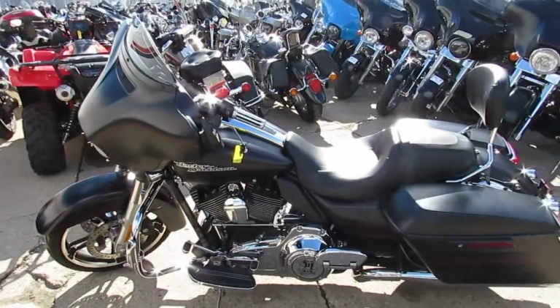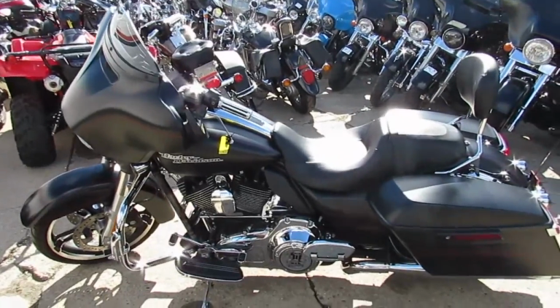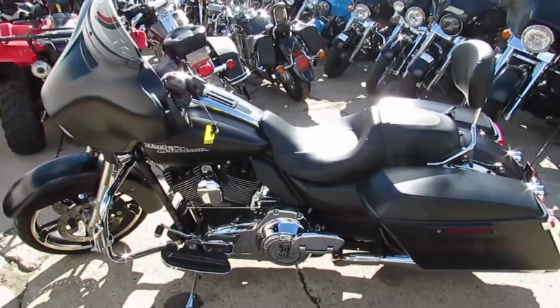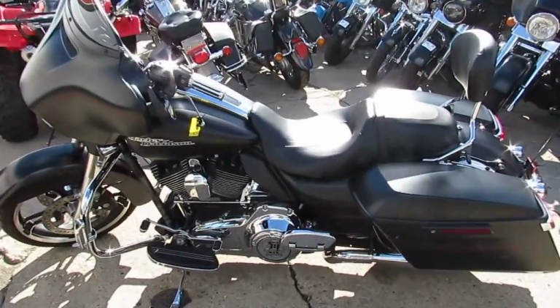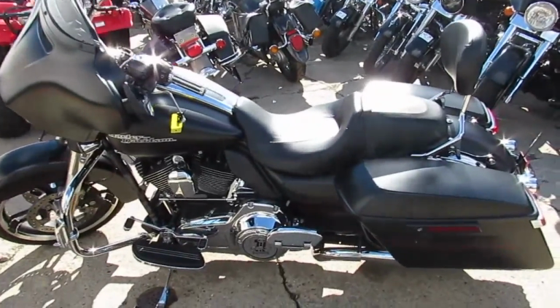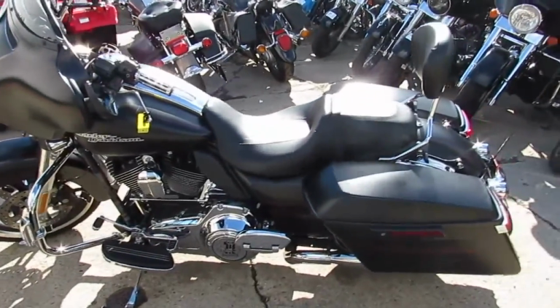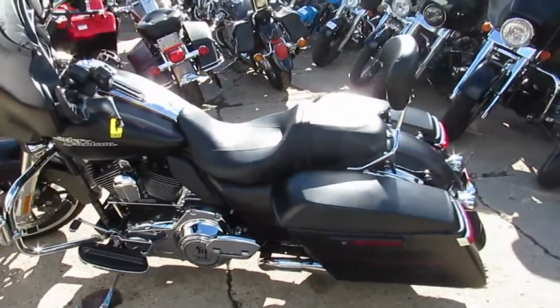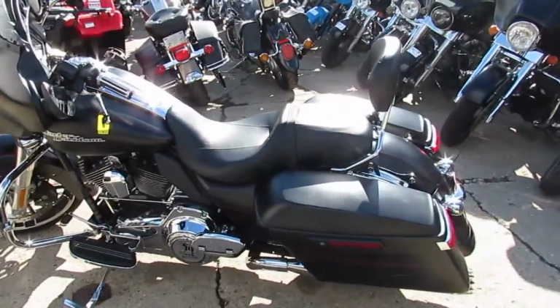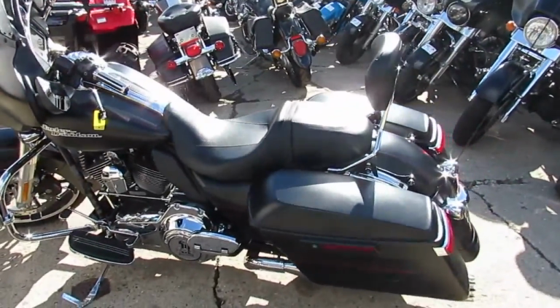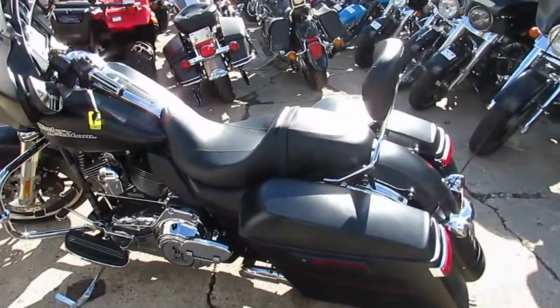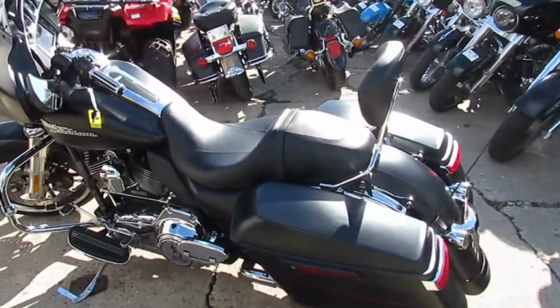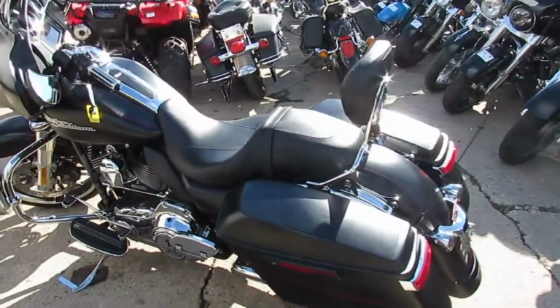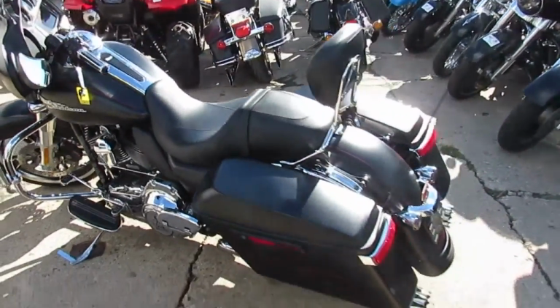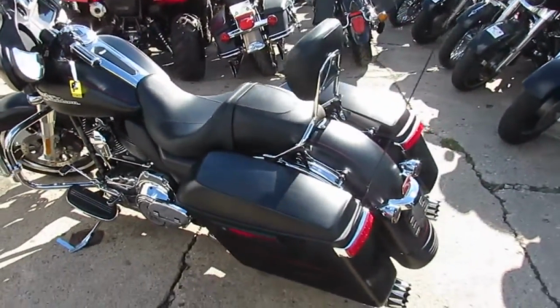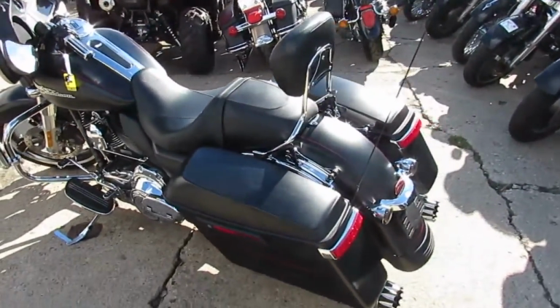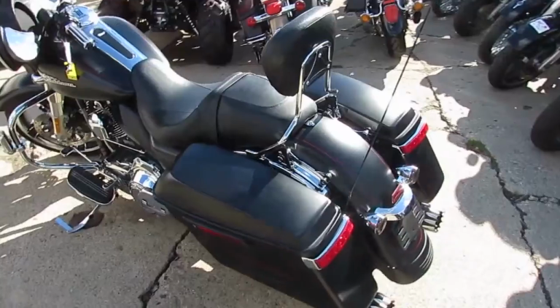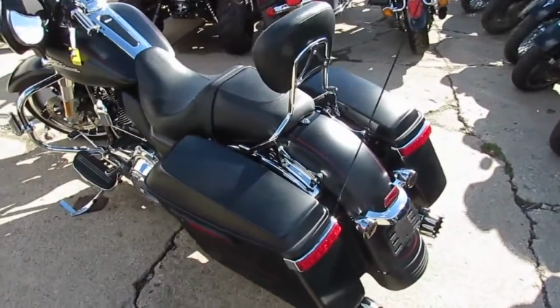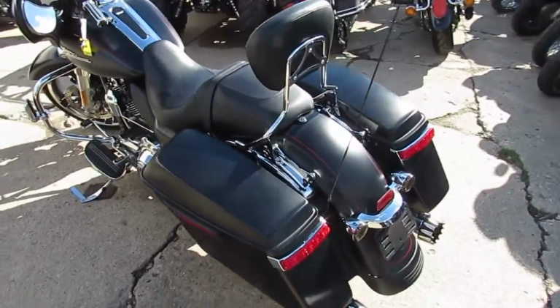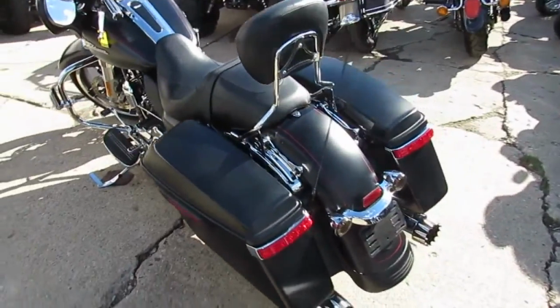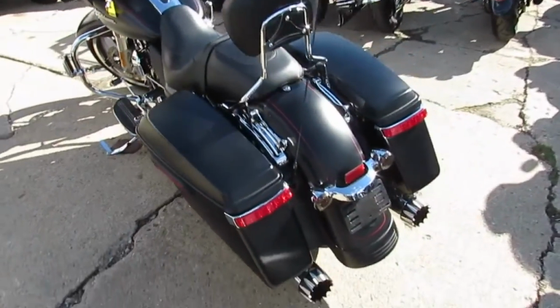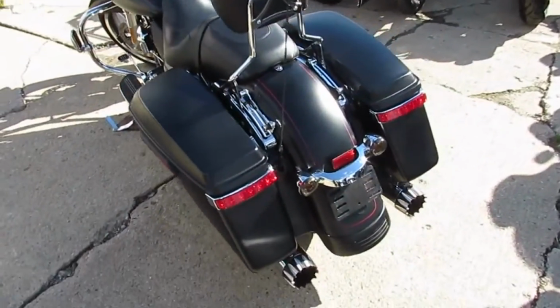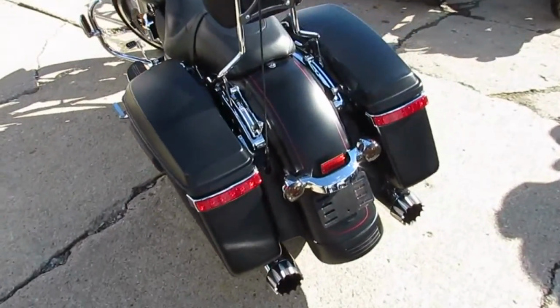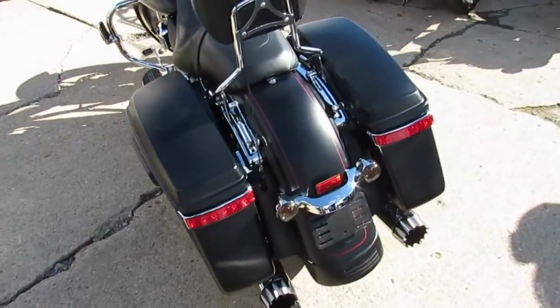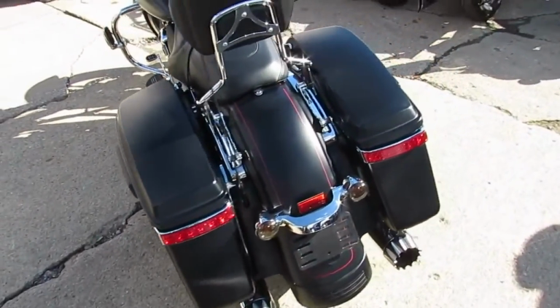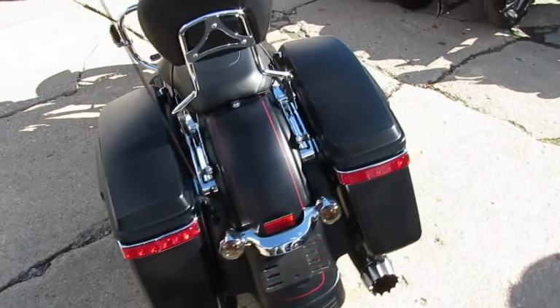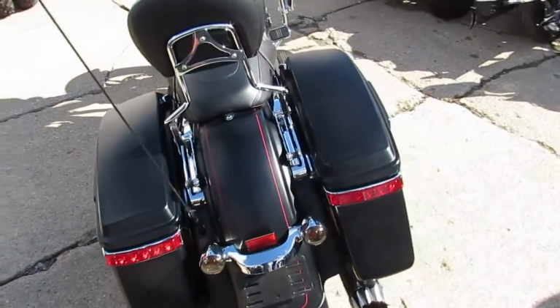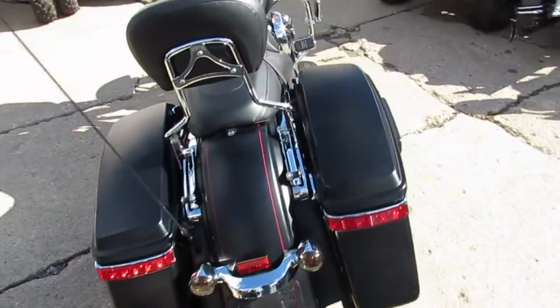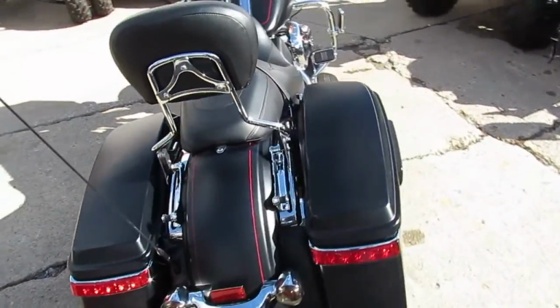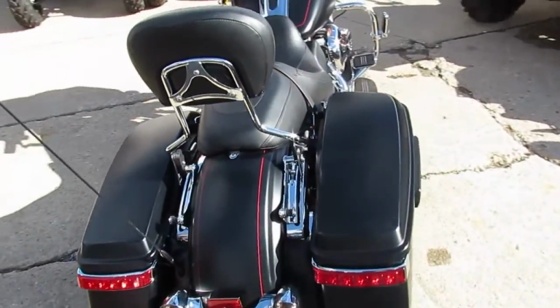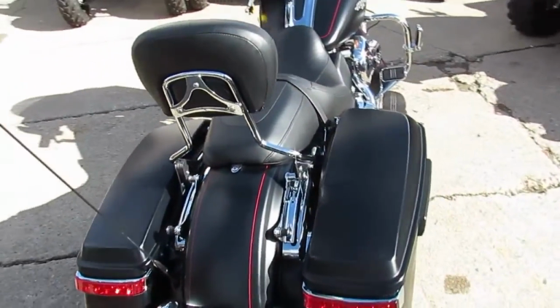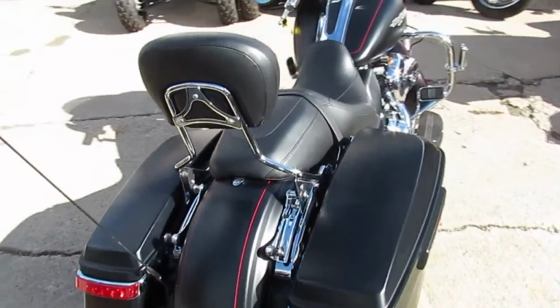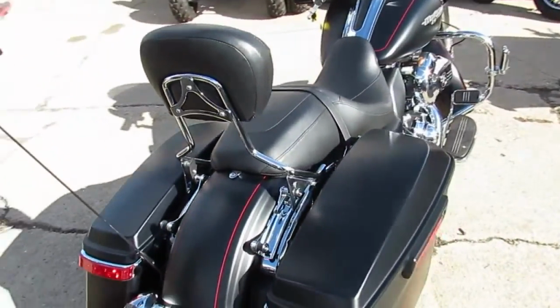Hey guys, it's ApprovalPowerSports.com here. We've got over 350 used Harleys in the showroom for sale. Got about 50 Street Glides.